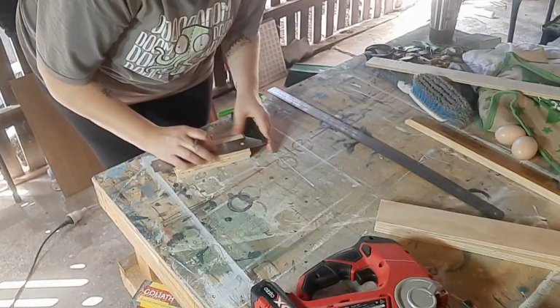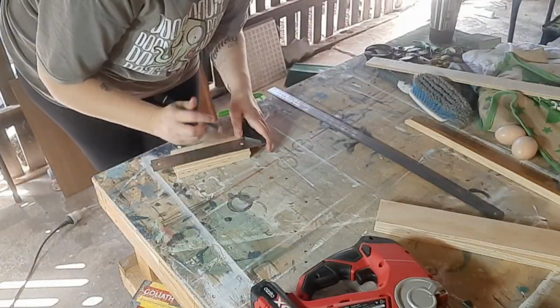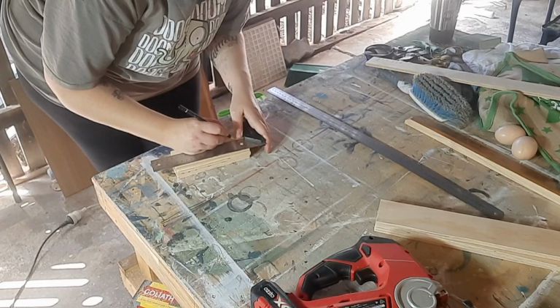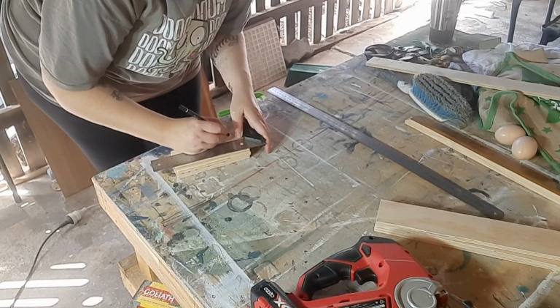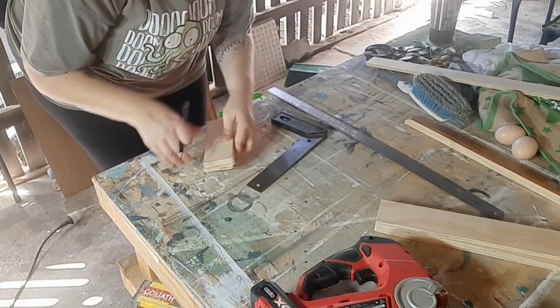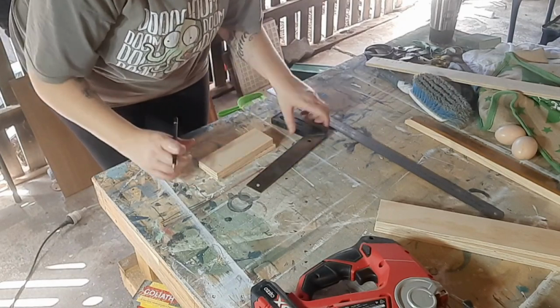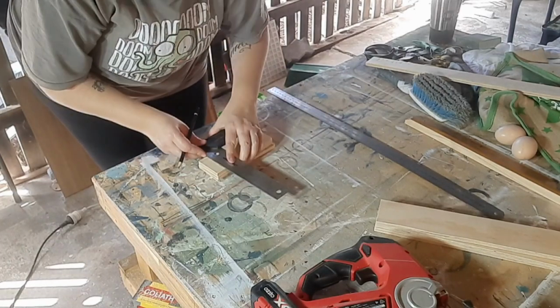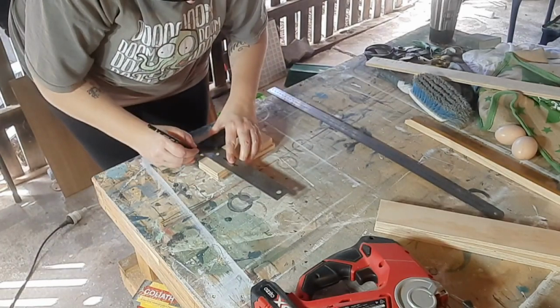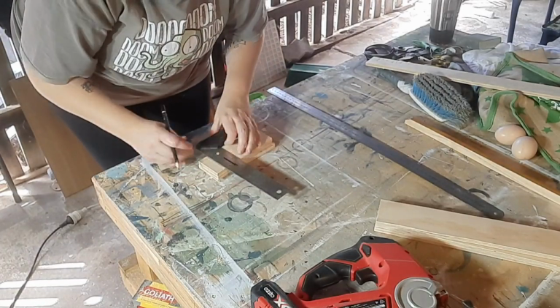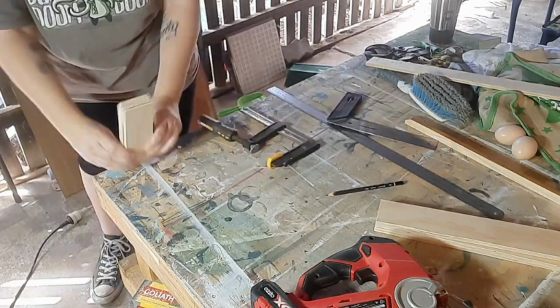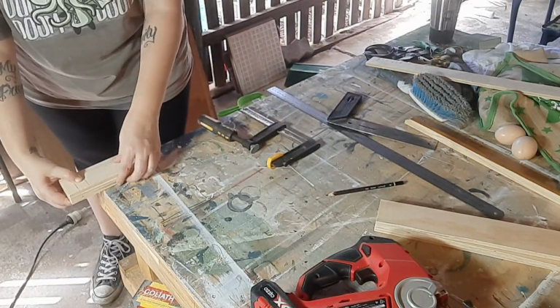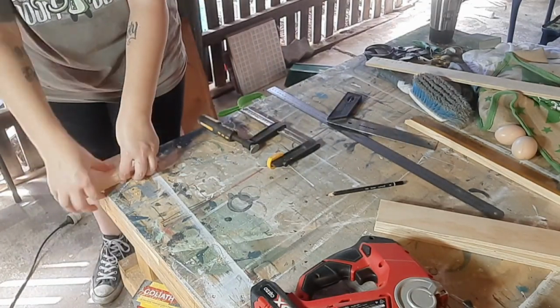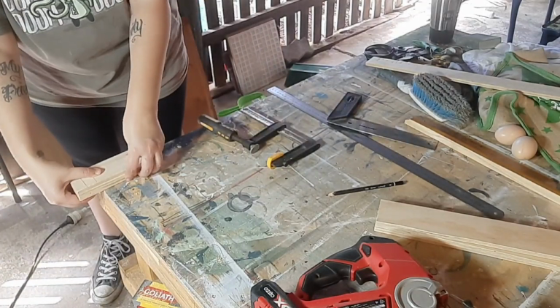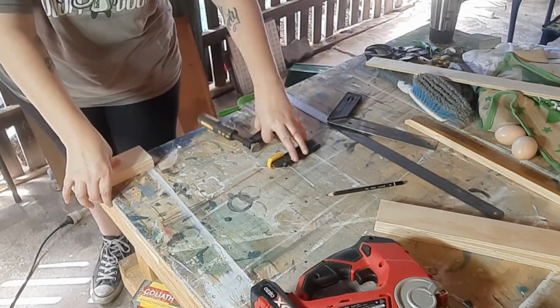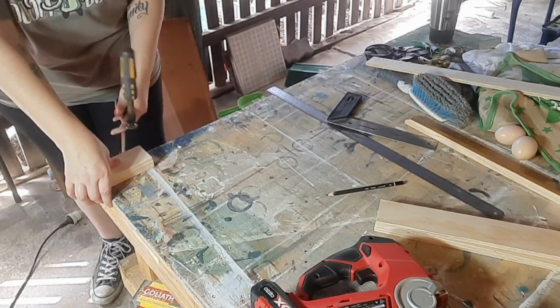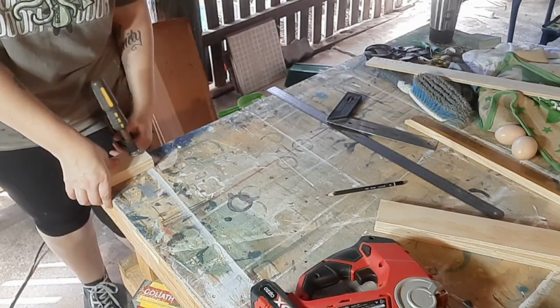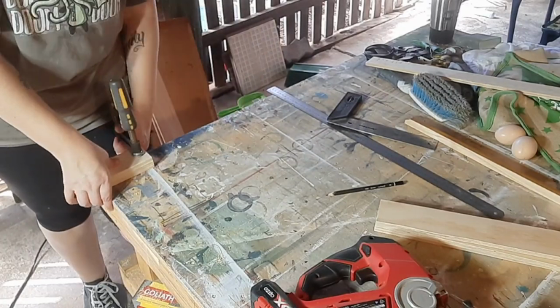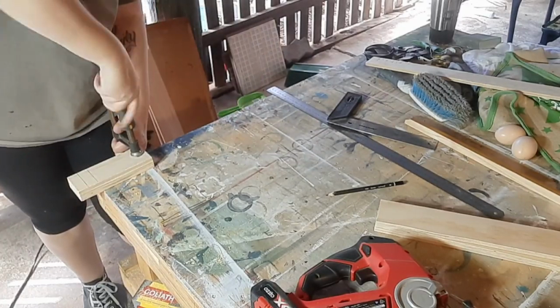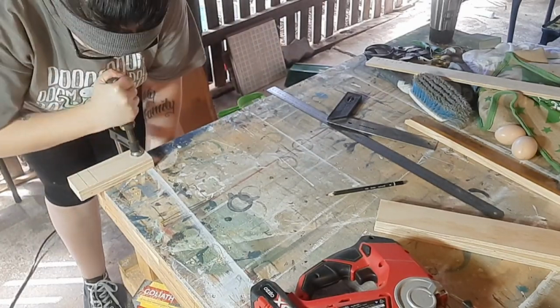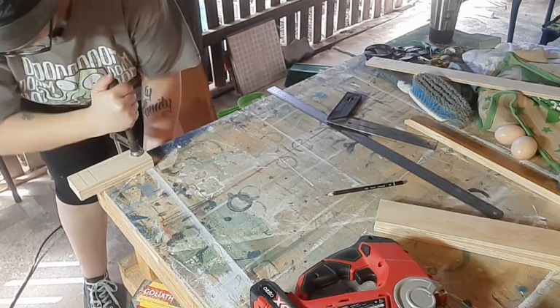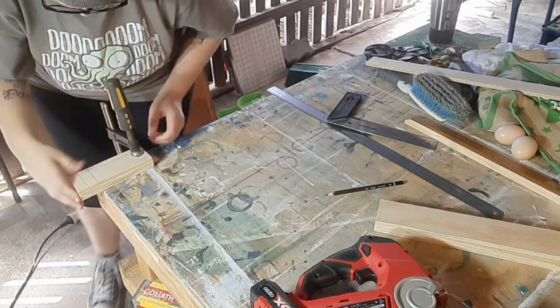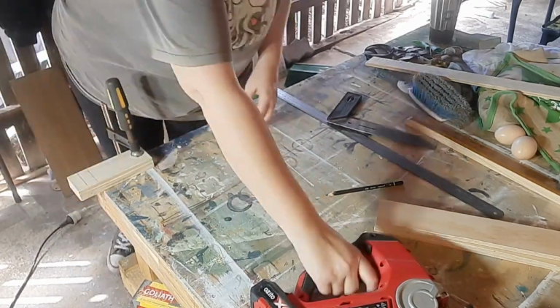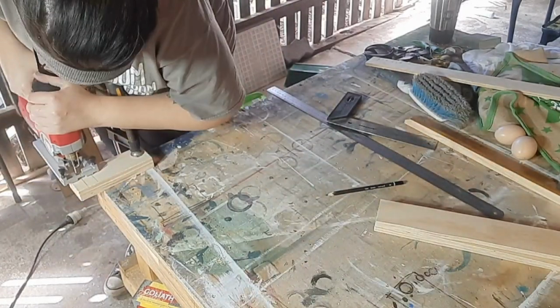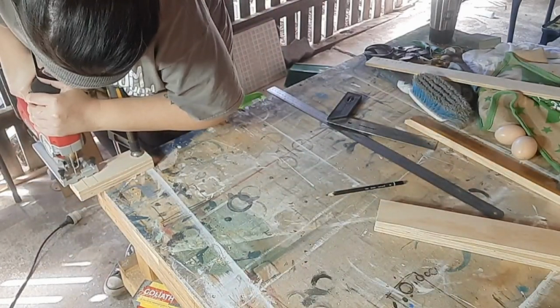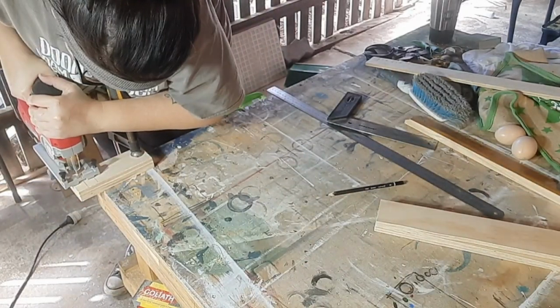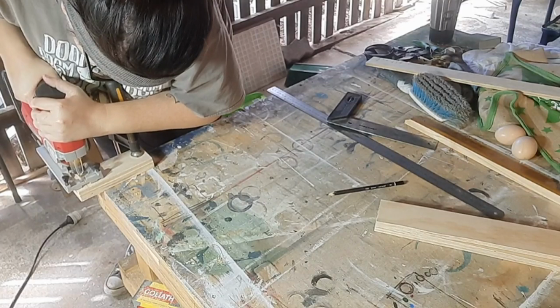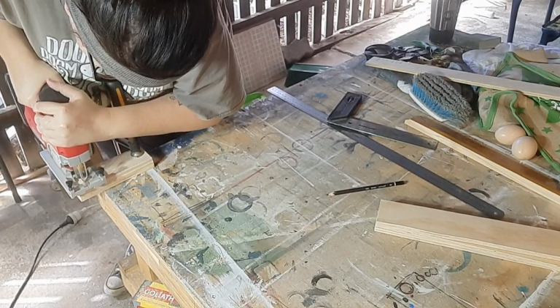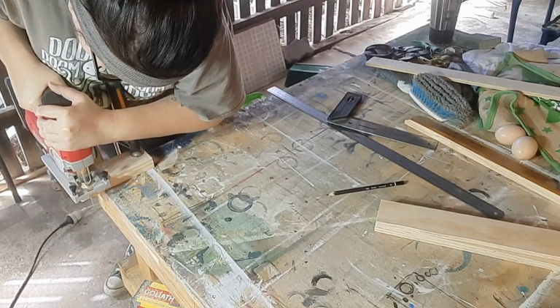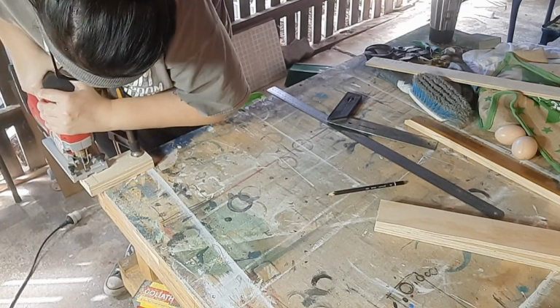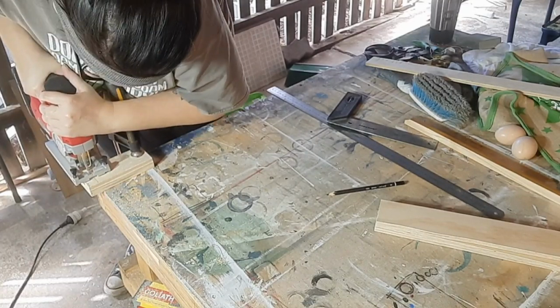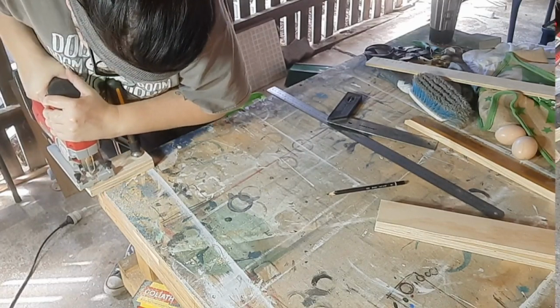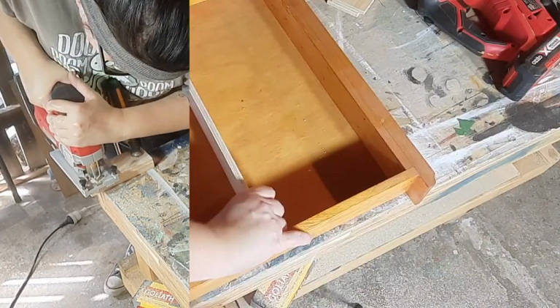Now I'm using these smaller pieces to cut little resting blocks — whatever you want to call them. These will be attached to the inner sides and will be for the shelves to sit on to give them some support.